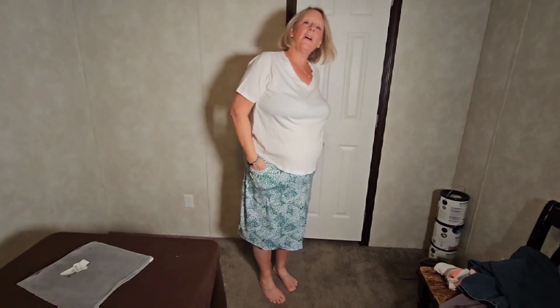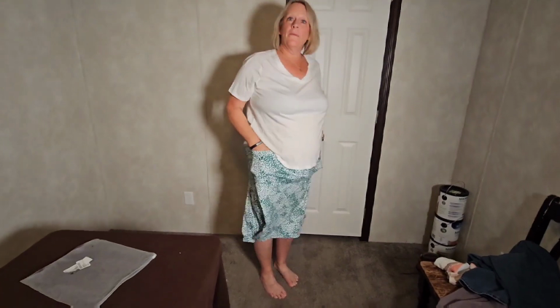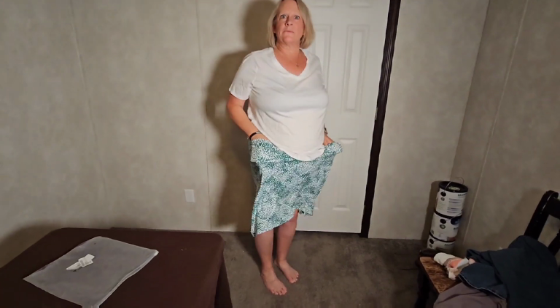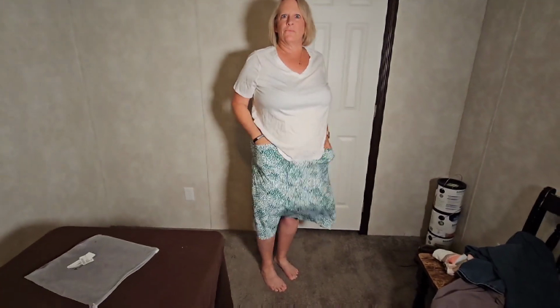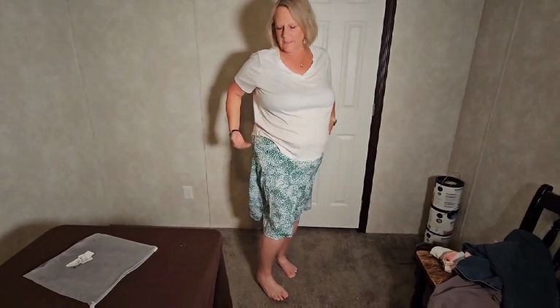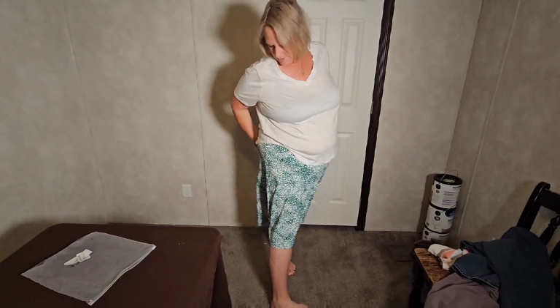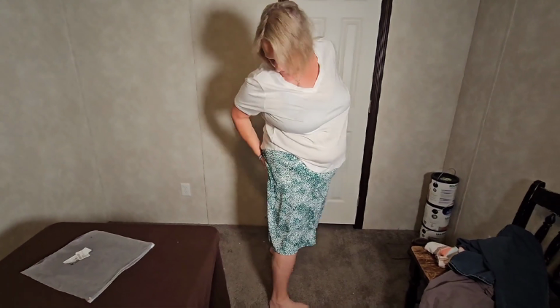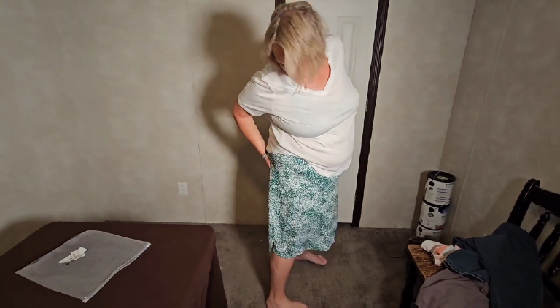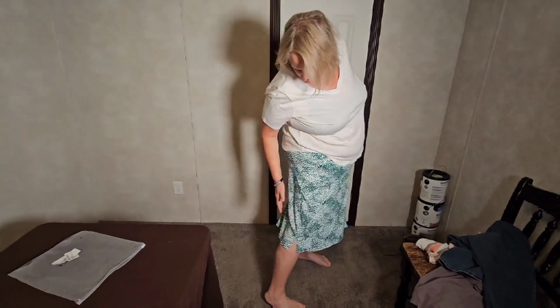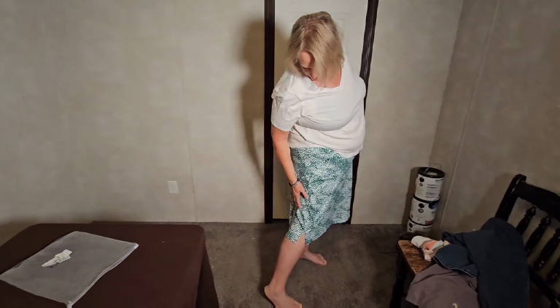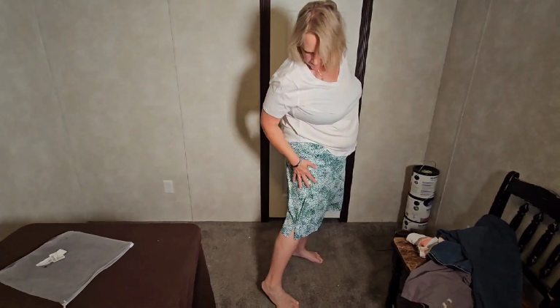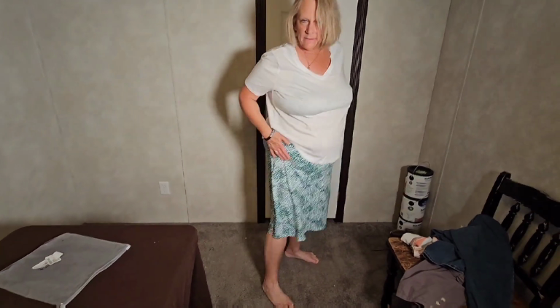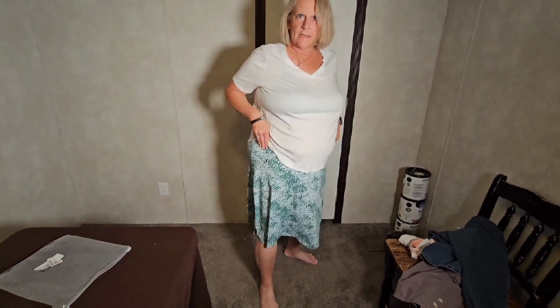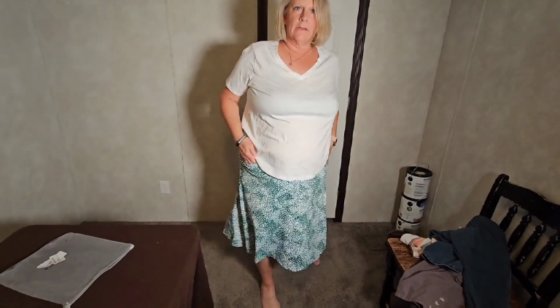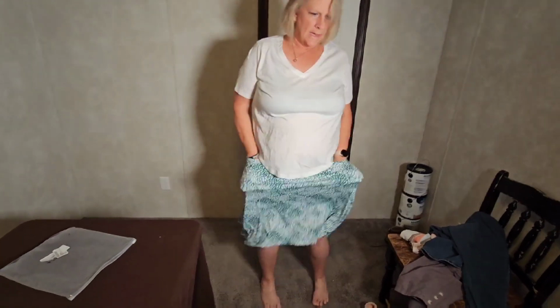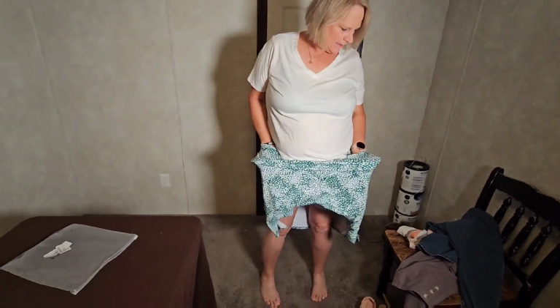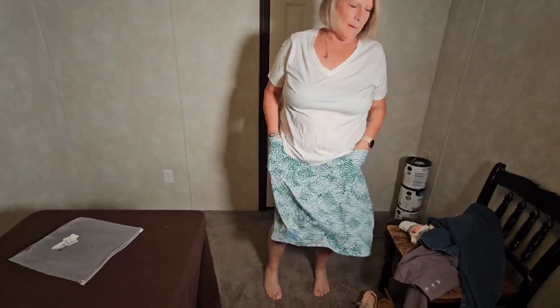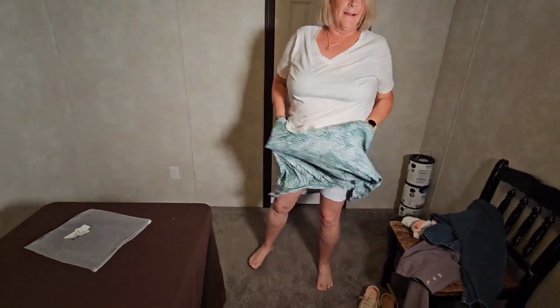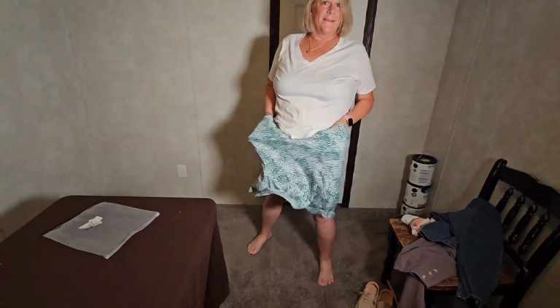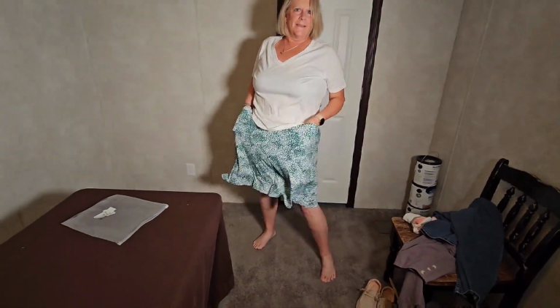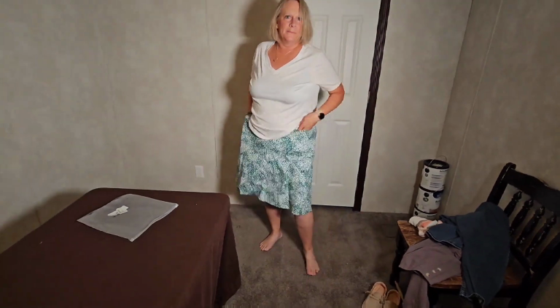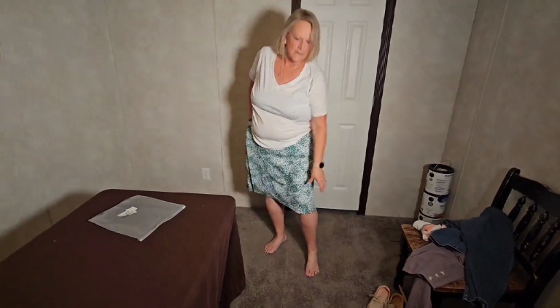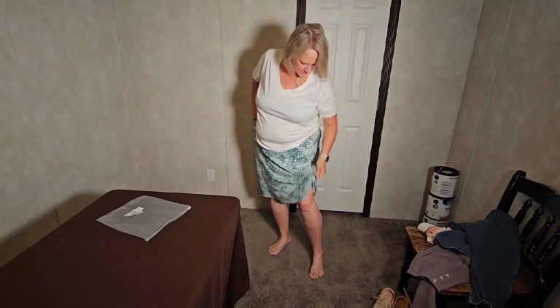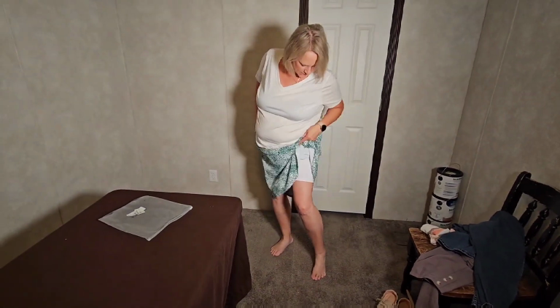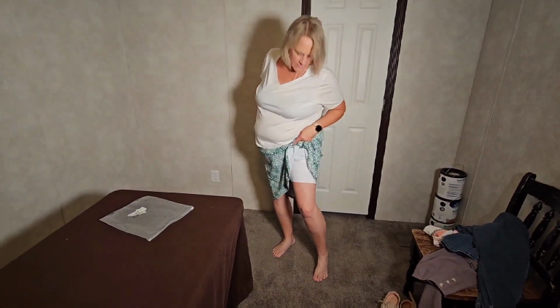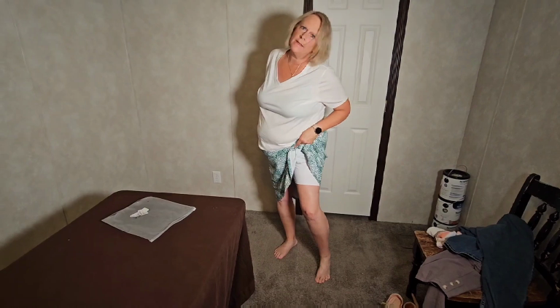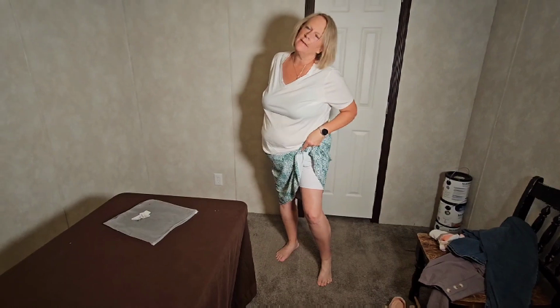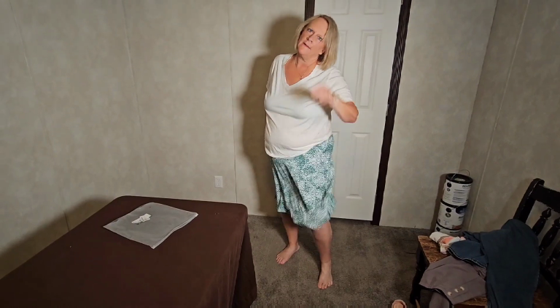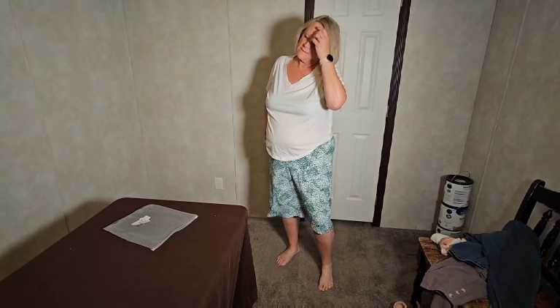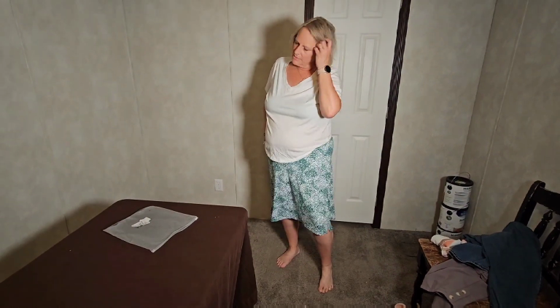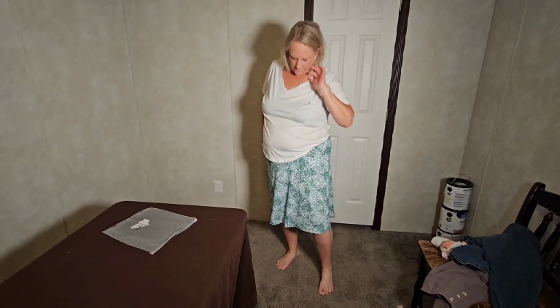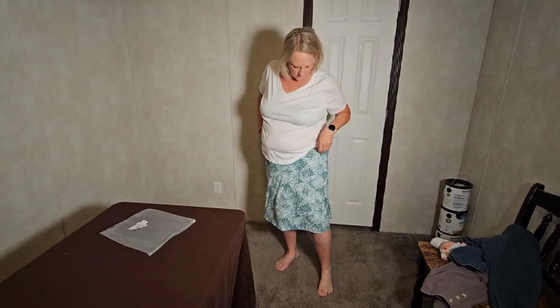It fits really well. It's a cute color on you. Yes, I love the color and it's got pockets, so that's awesome. It has shorts underneath. Nice, so it's kind of cool.